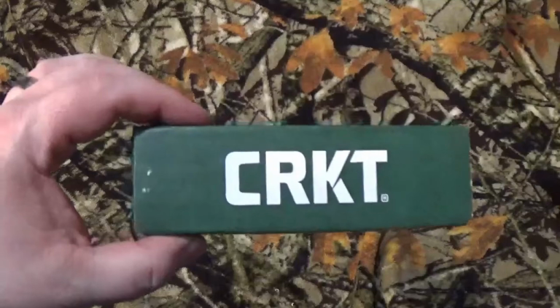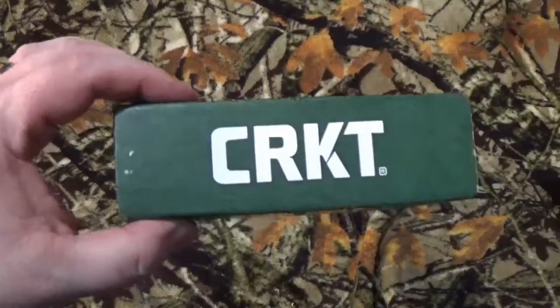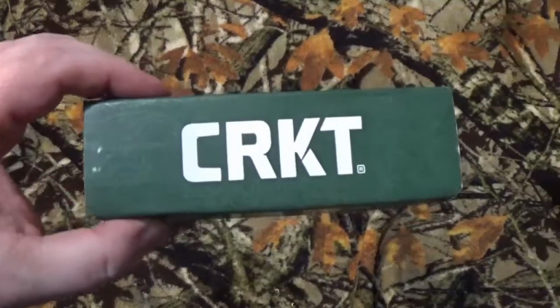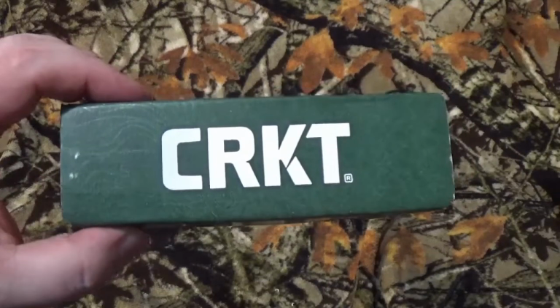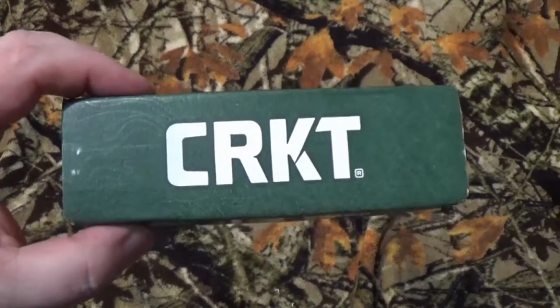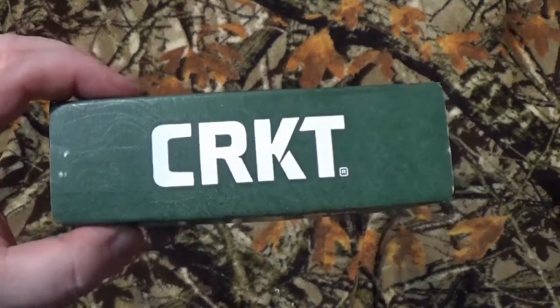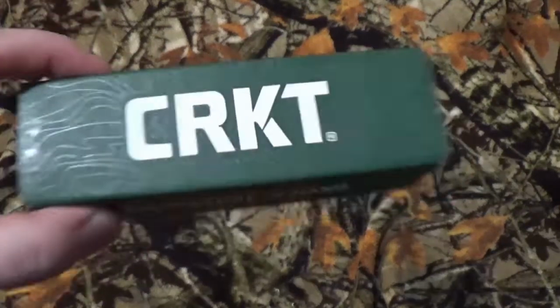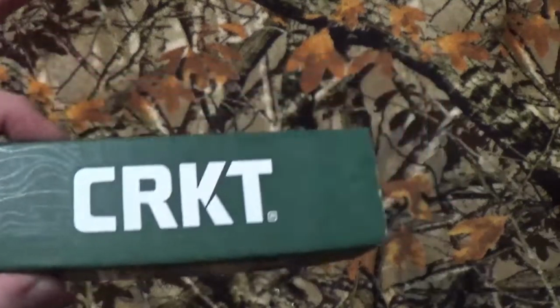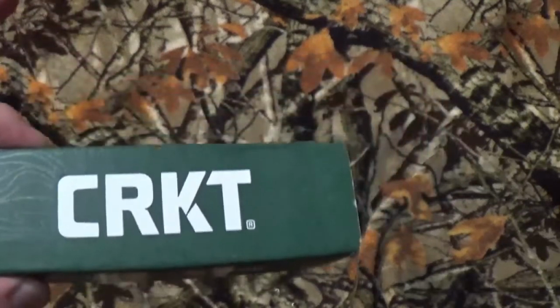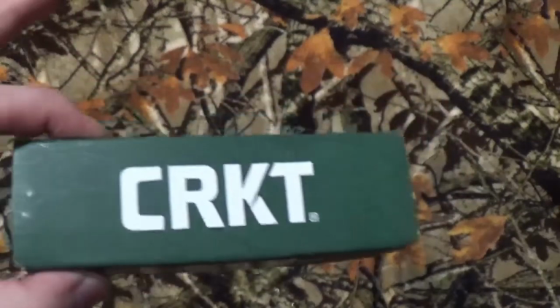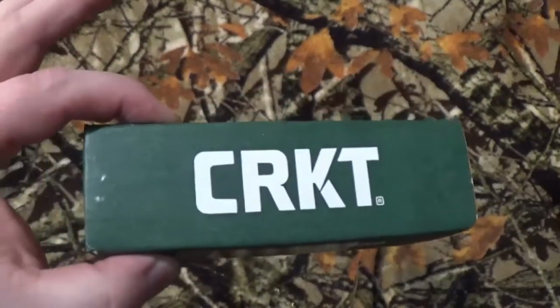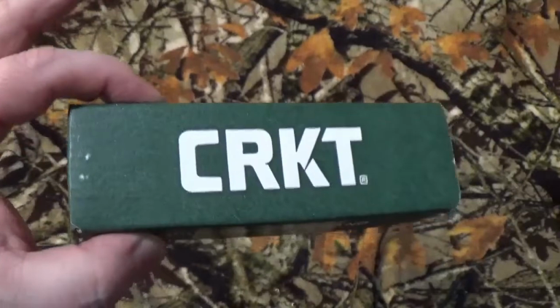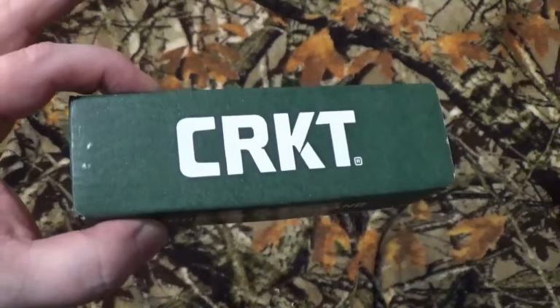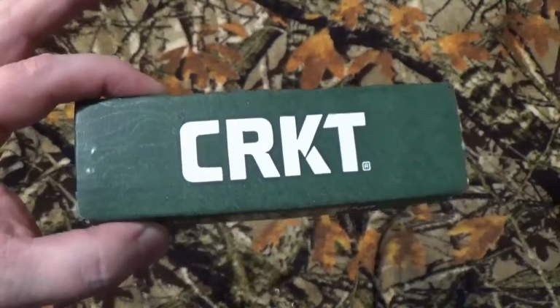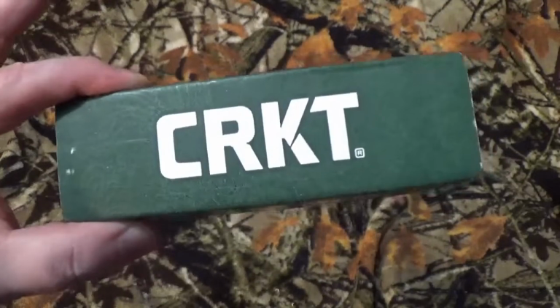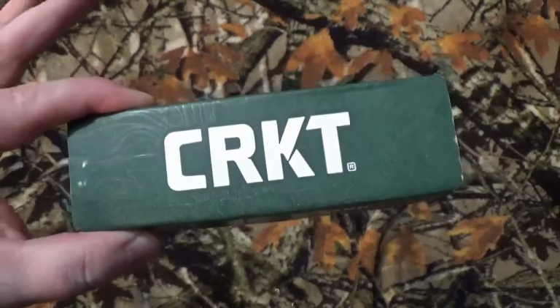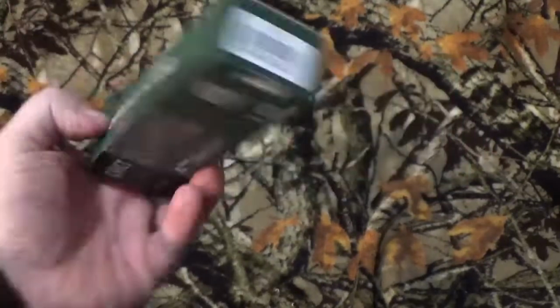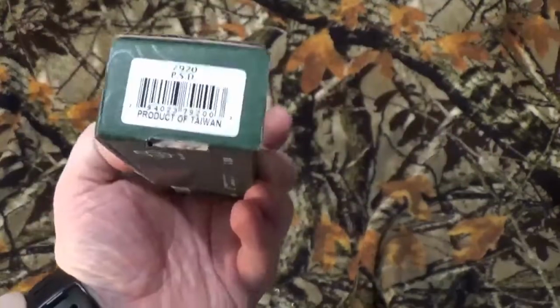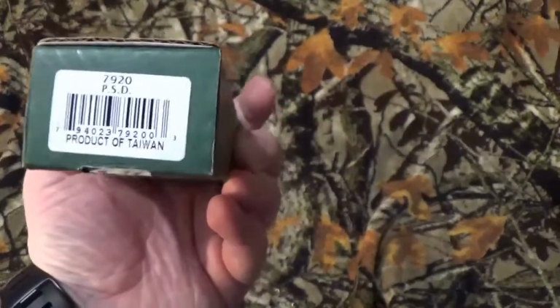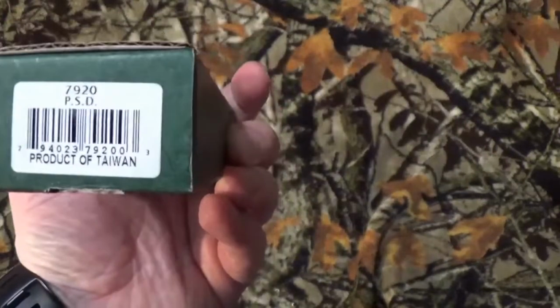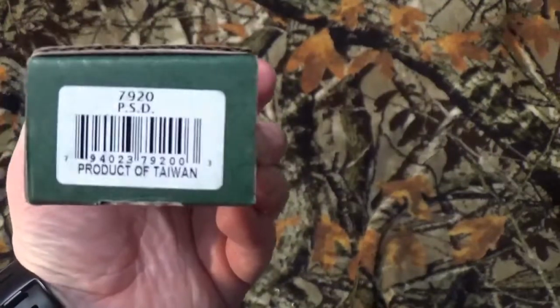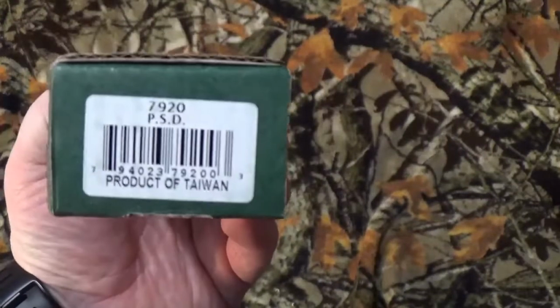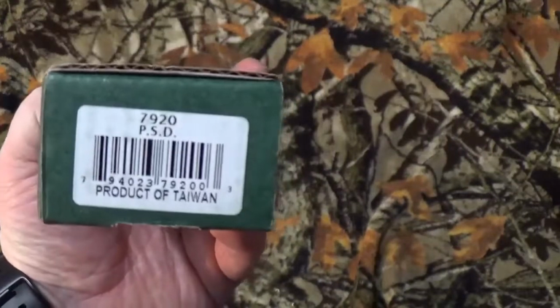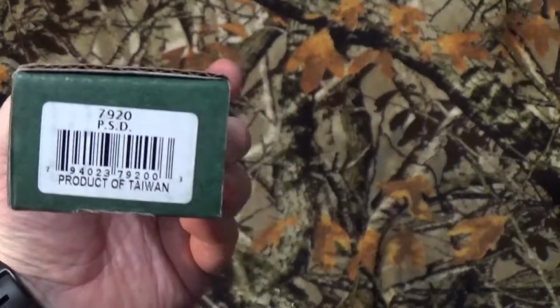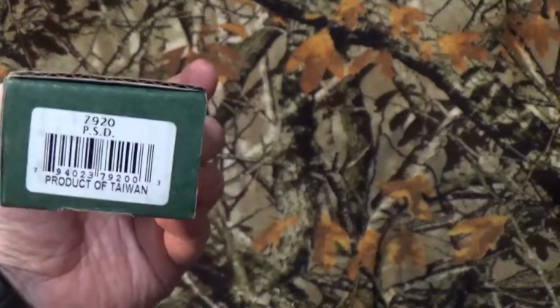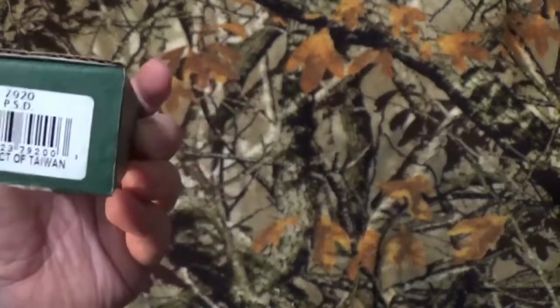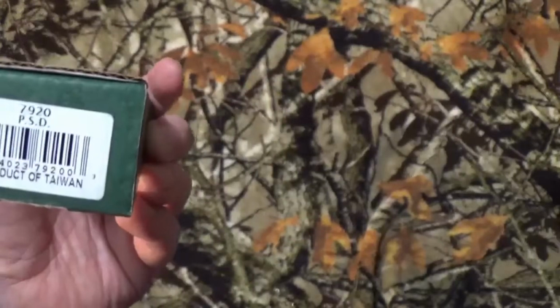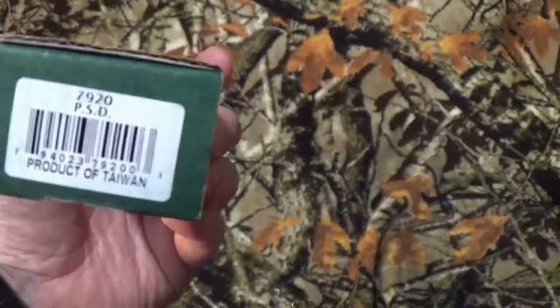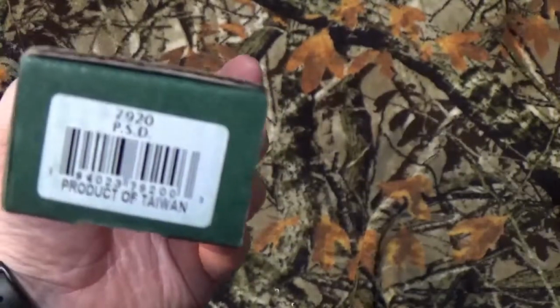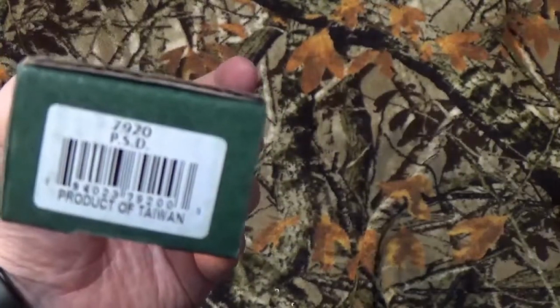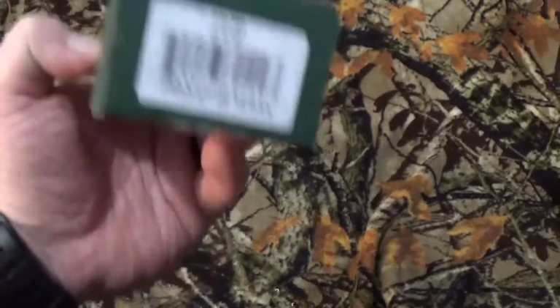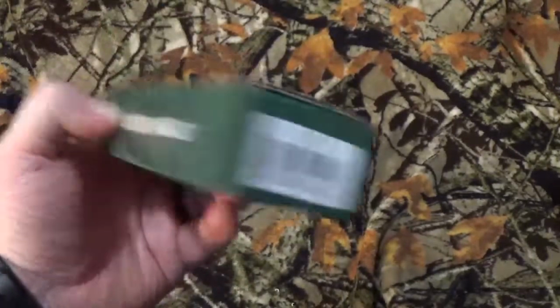Hey, all you viewers to be named later, how we doing today? We're gonna continue on today taking a look at something new by CRKT — the Papa Sierra Delta, or the PSD, which basically stands for Particle Separation Device, is in the house.